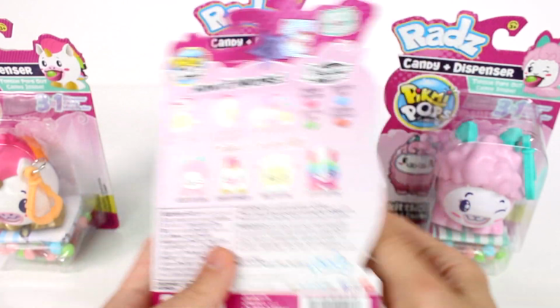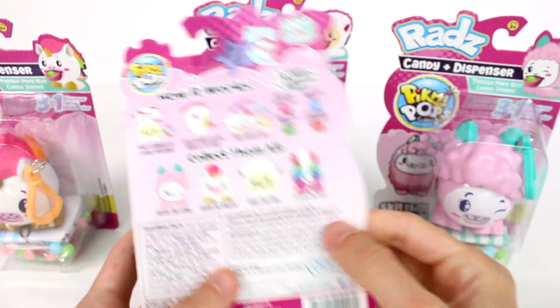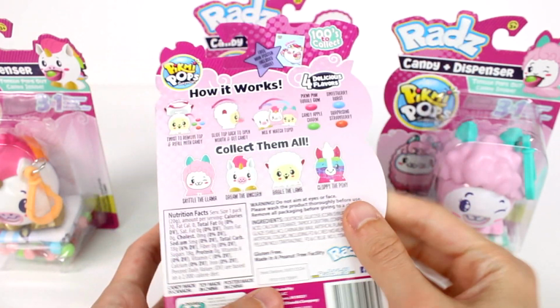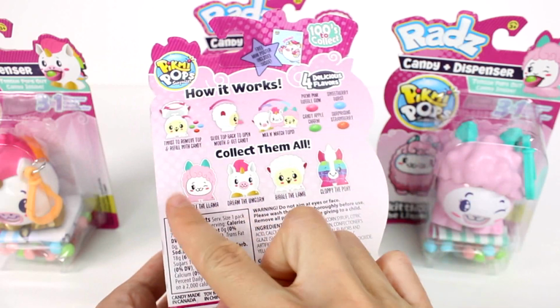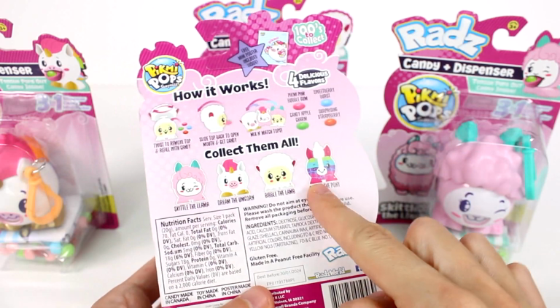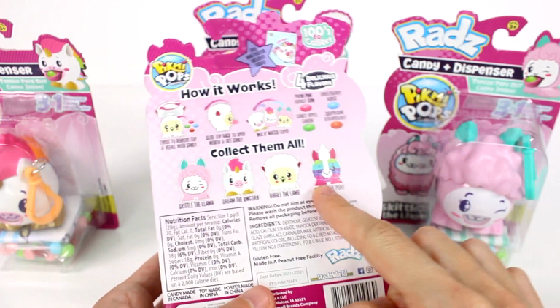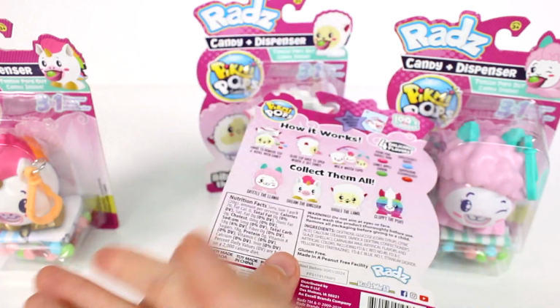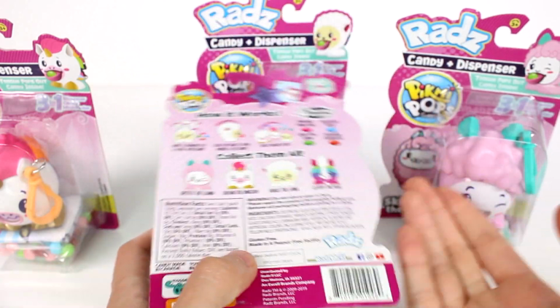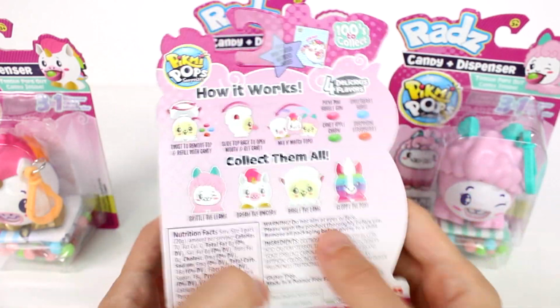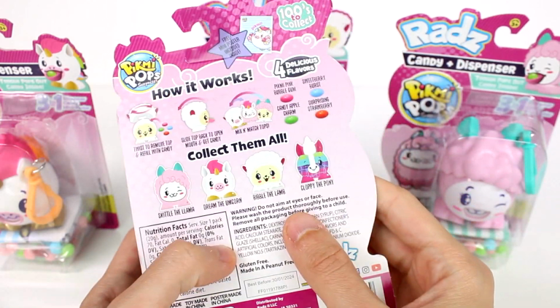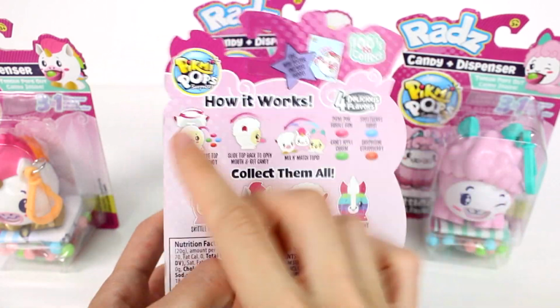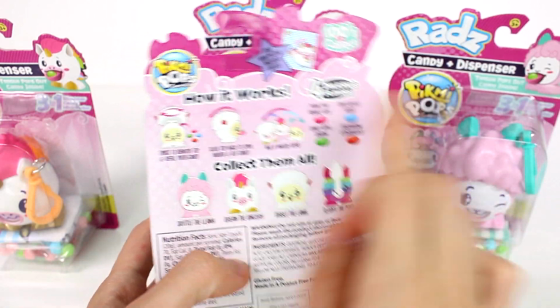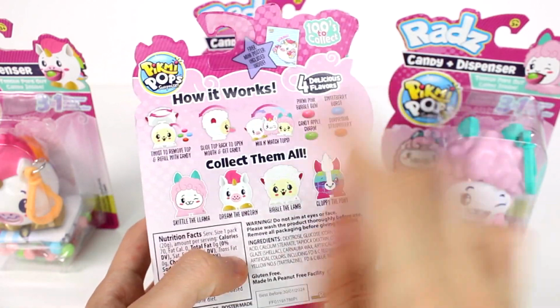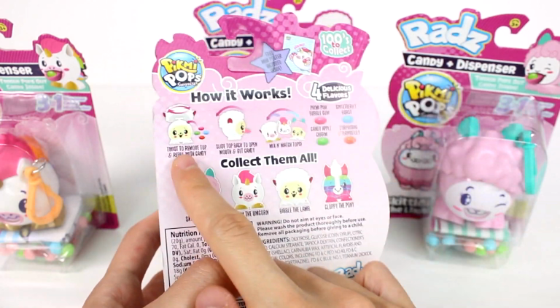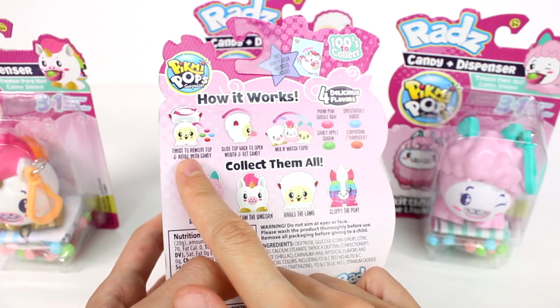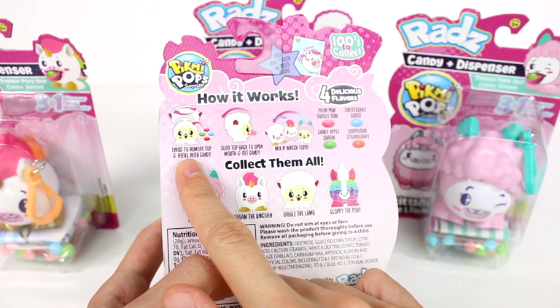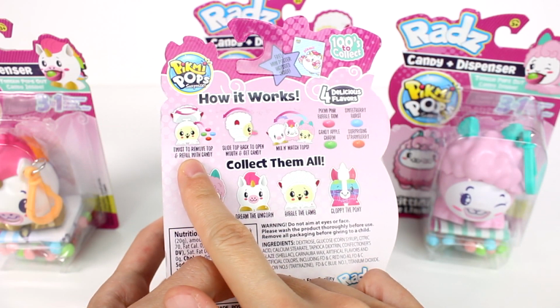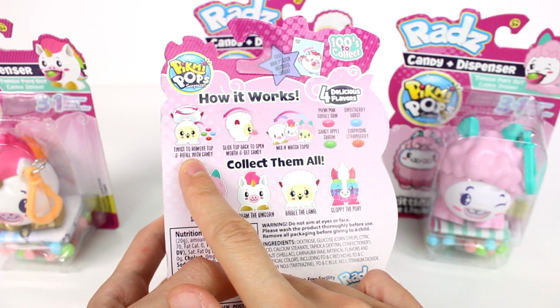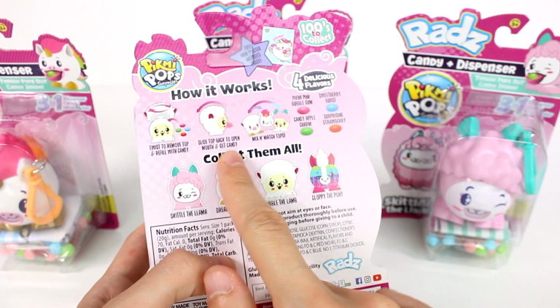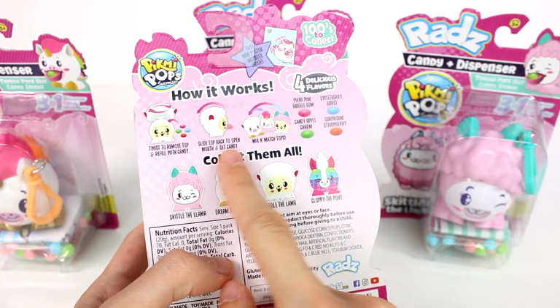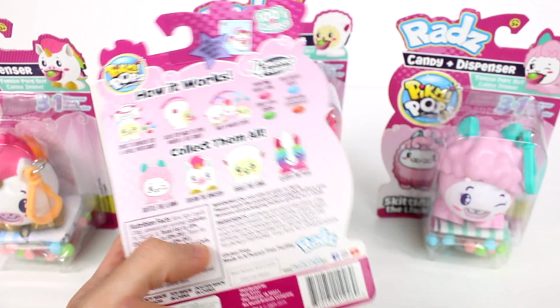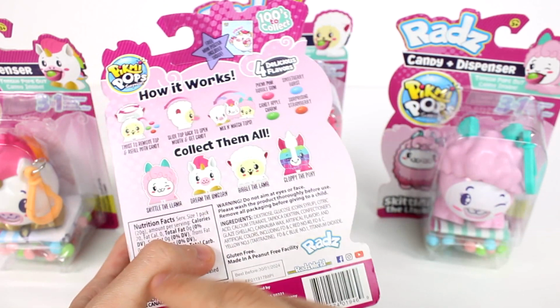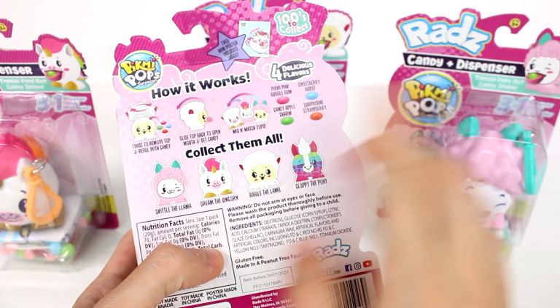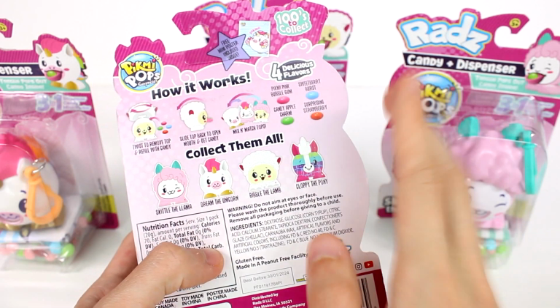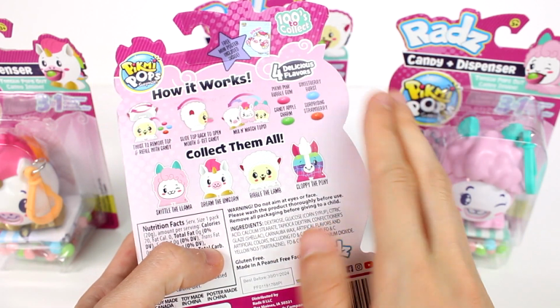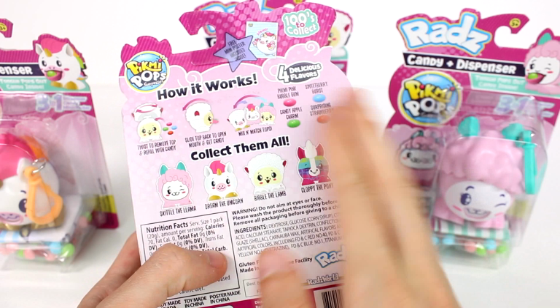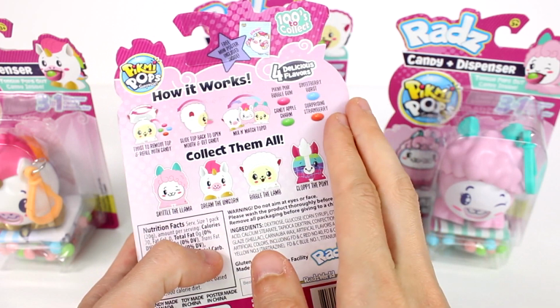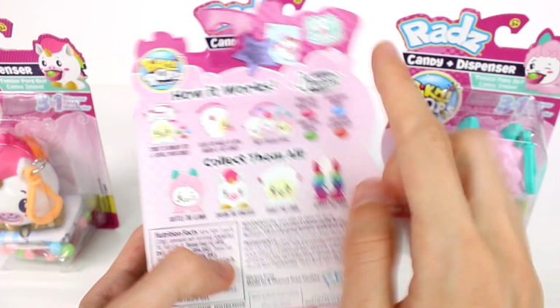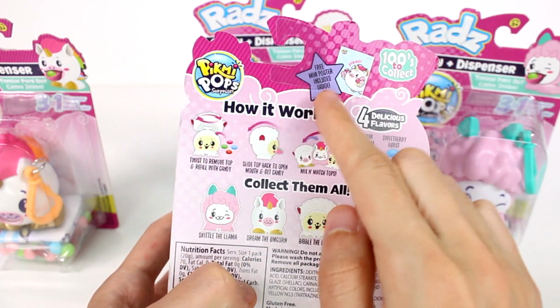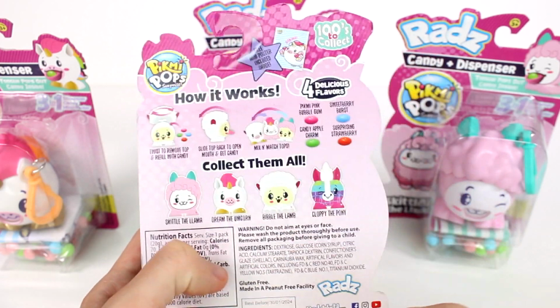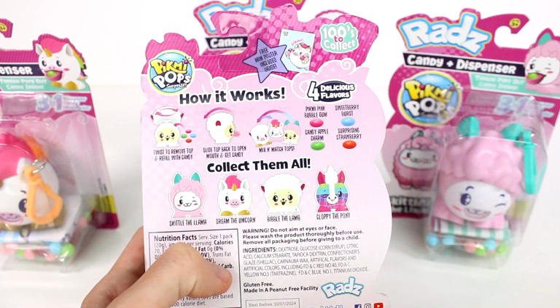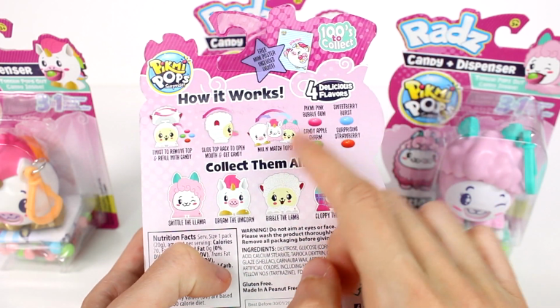If we turn this over, we can see all of the ones we can collect, which are all of the ones we have here today. Now how these work — we twist to remove their top and refill with candy. You can slide their top back and open the mouth to get the candy, which is so cool. You get a free mini poster inside as well.